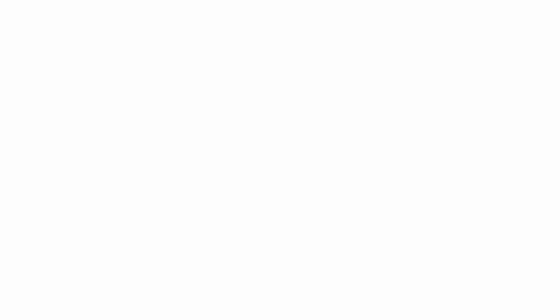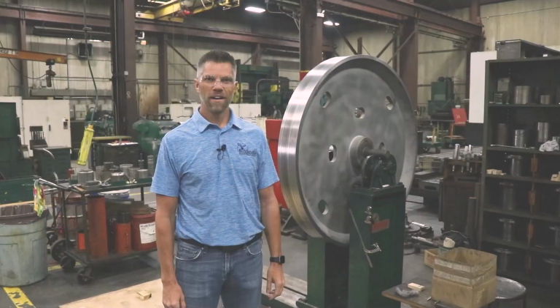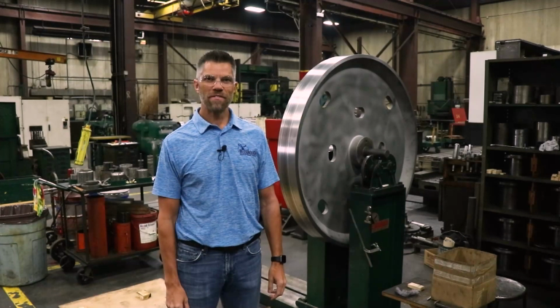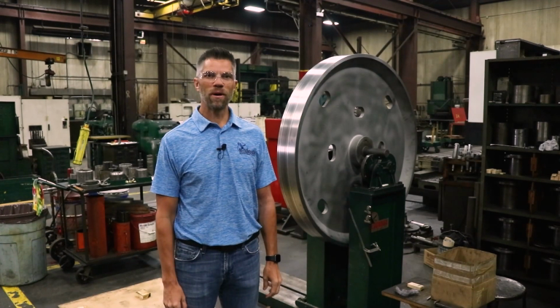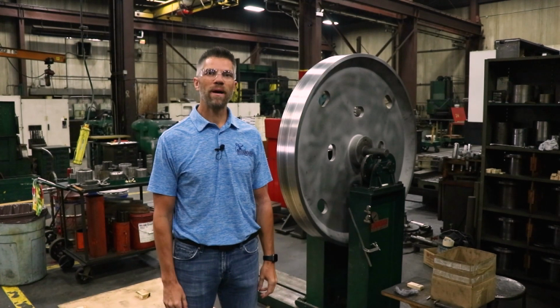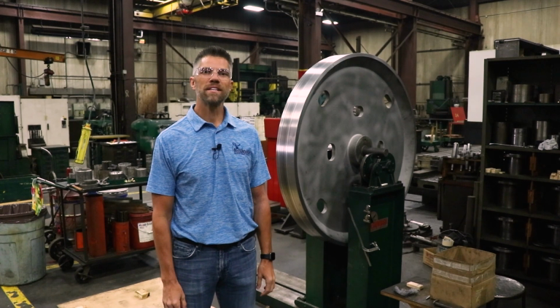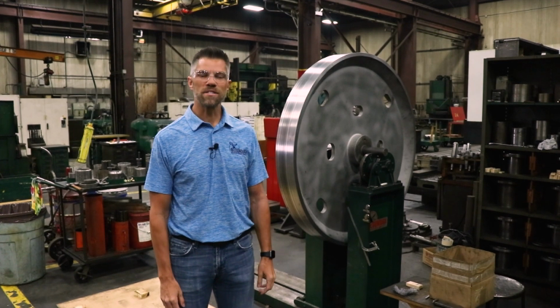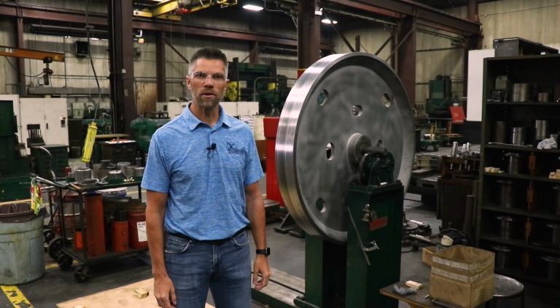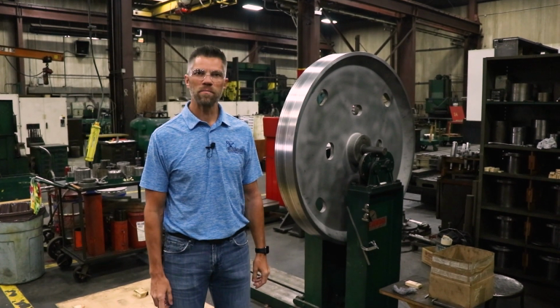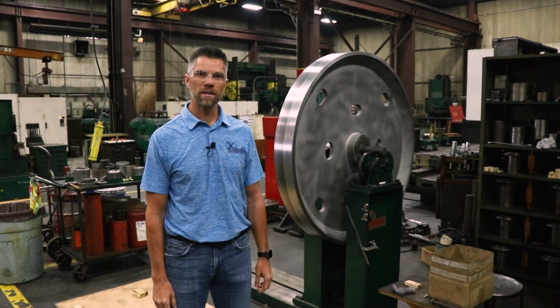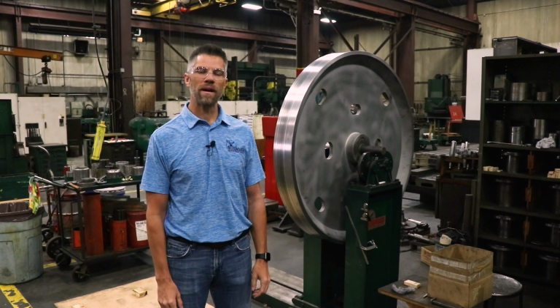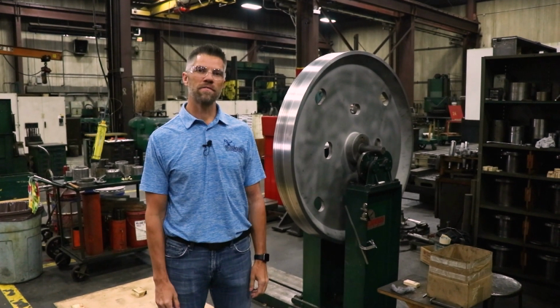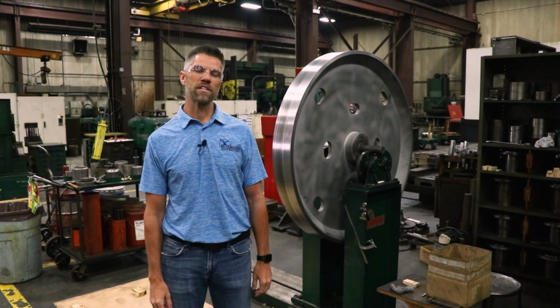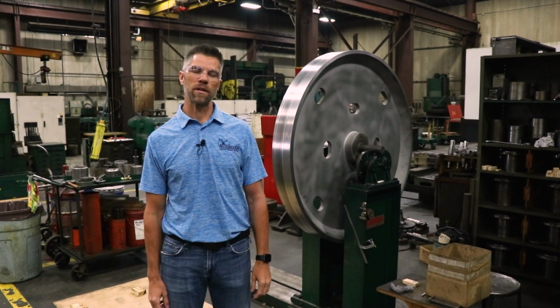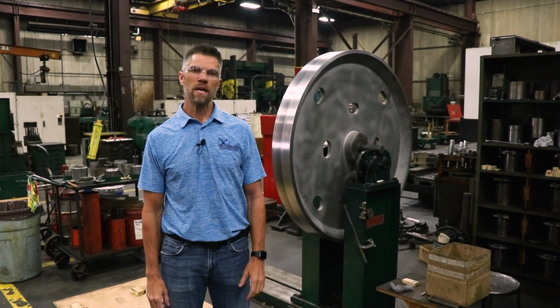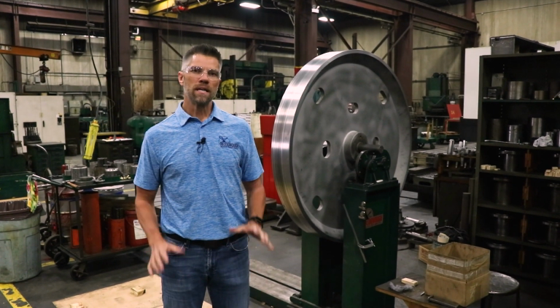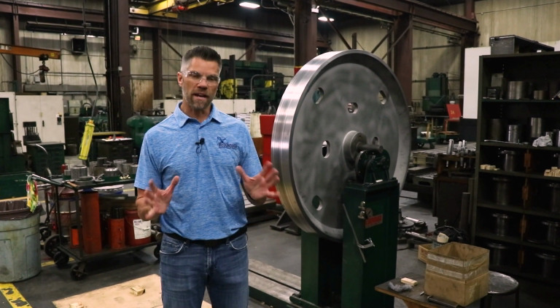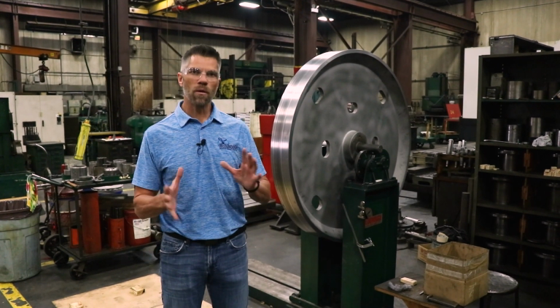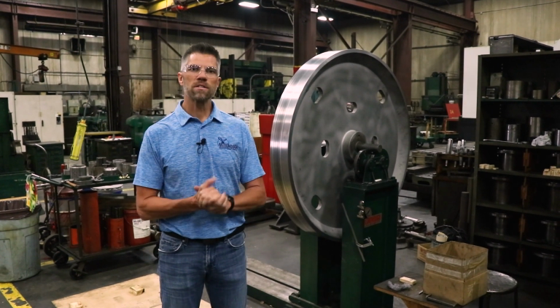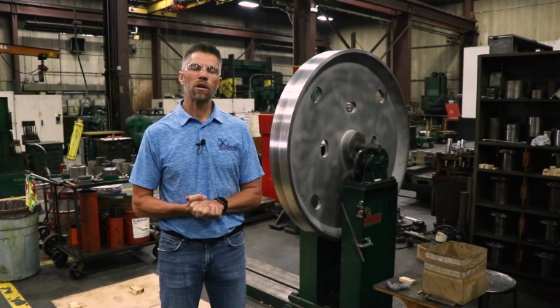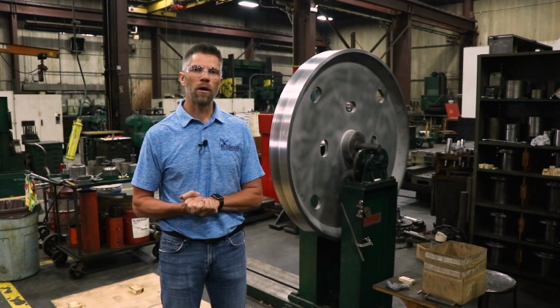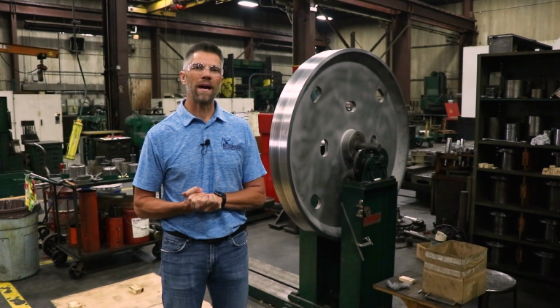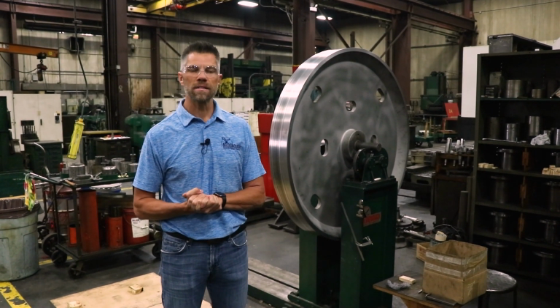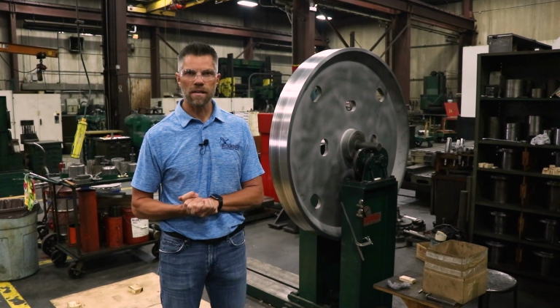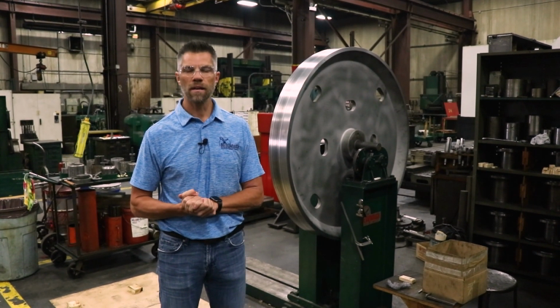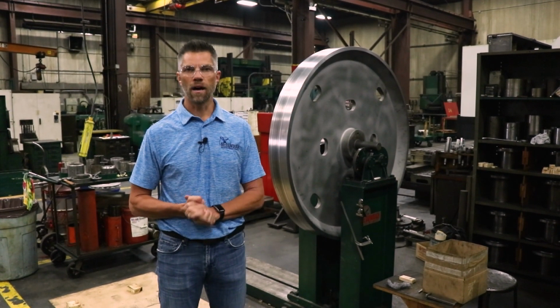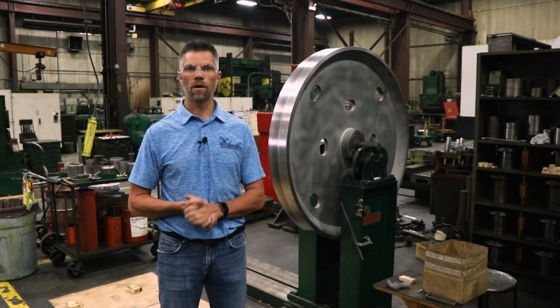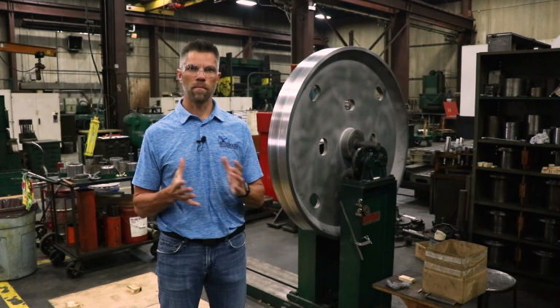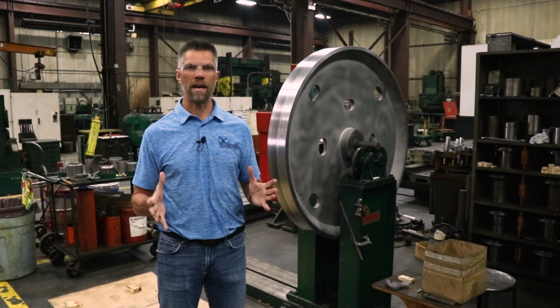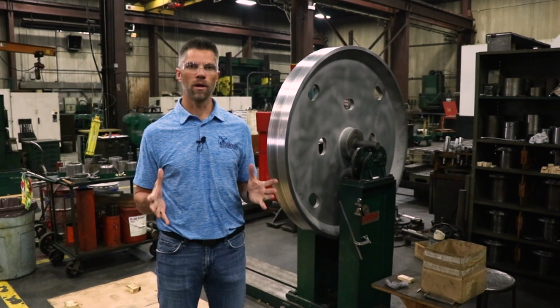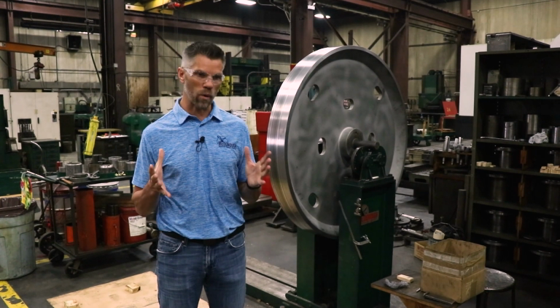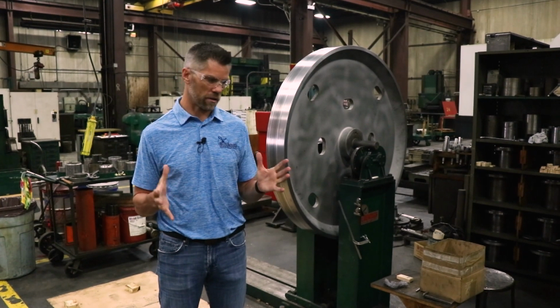Hi everyone, Matt Tietz, owner with McDonough Manufacturing. Today I want to talk about balancing our bandmill wheels.